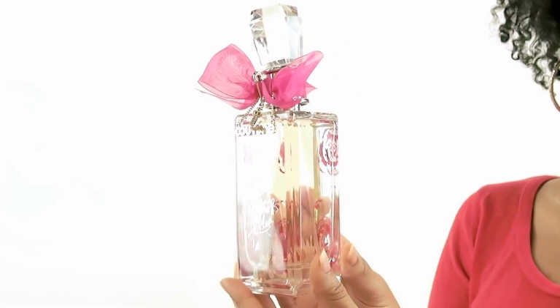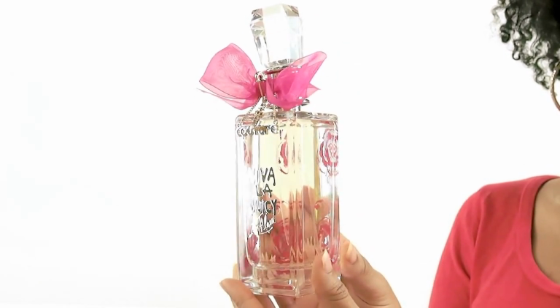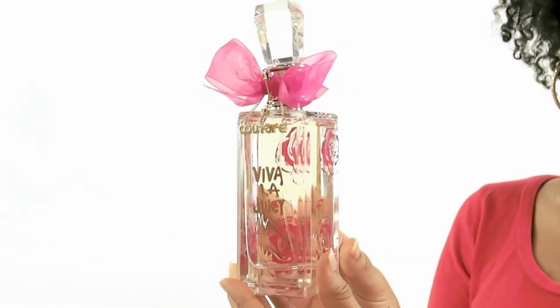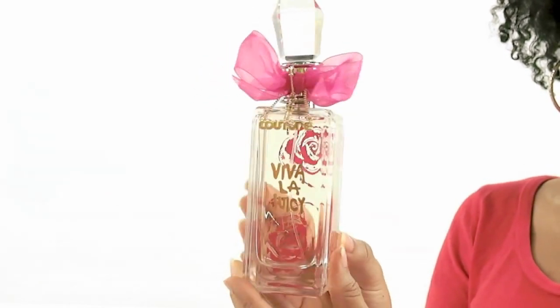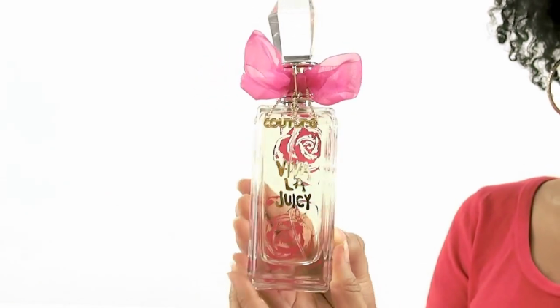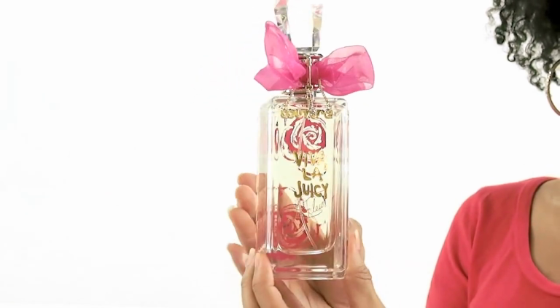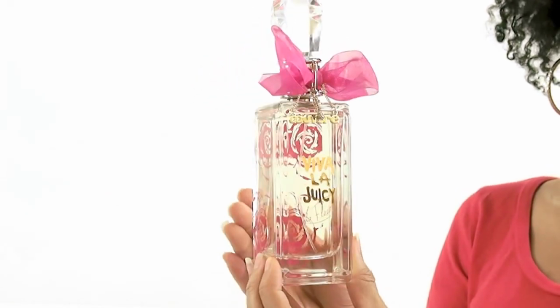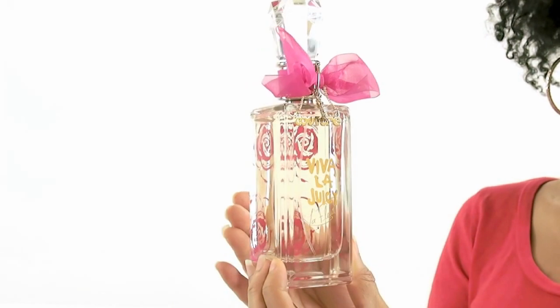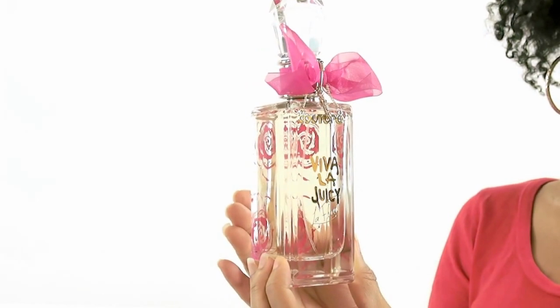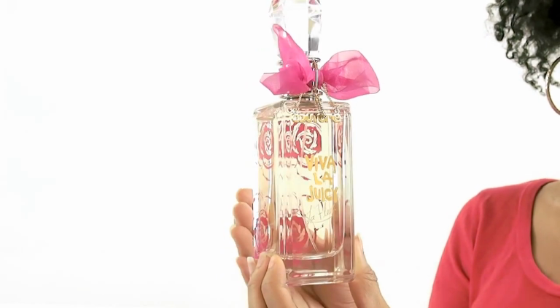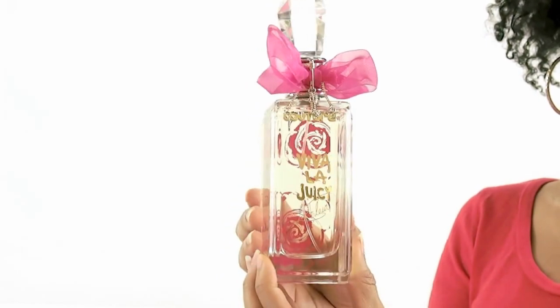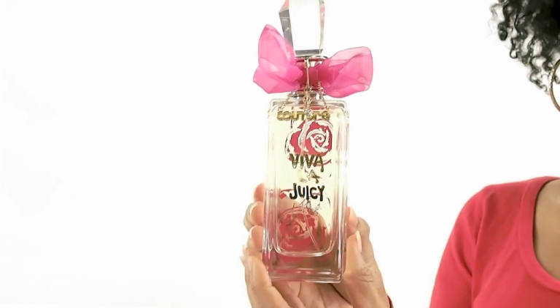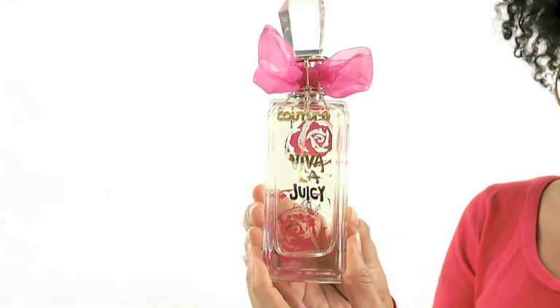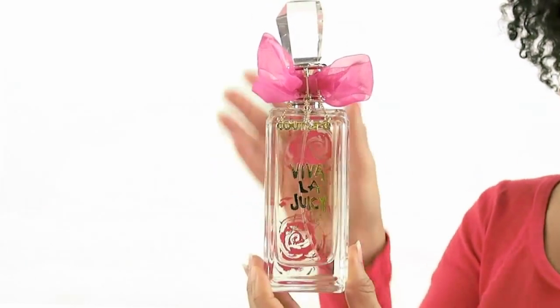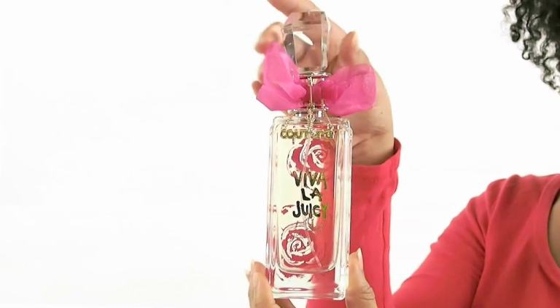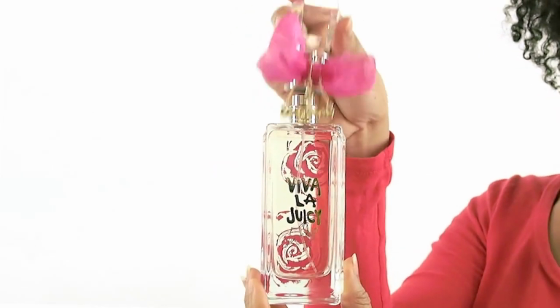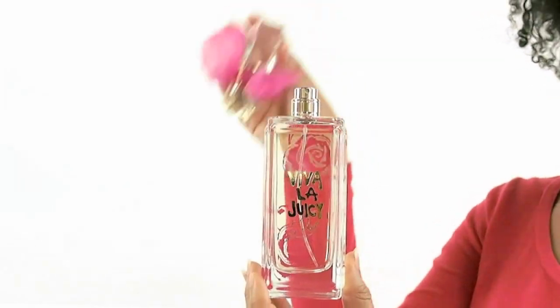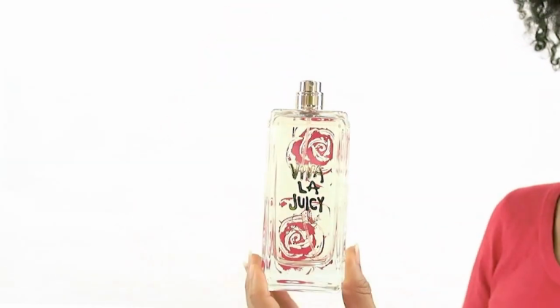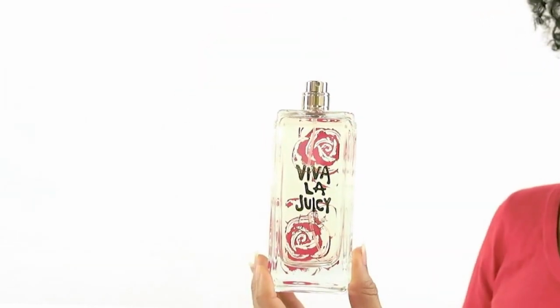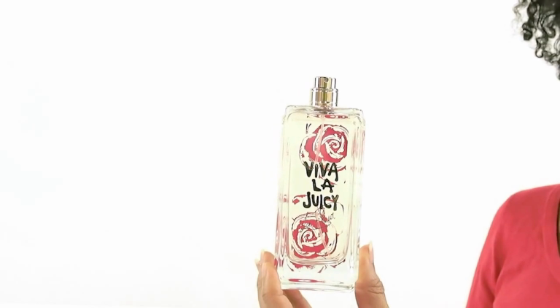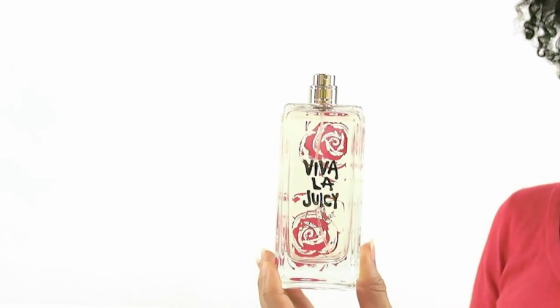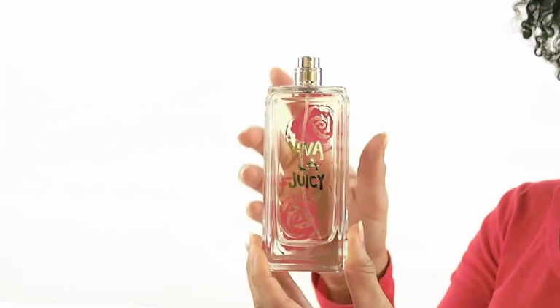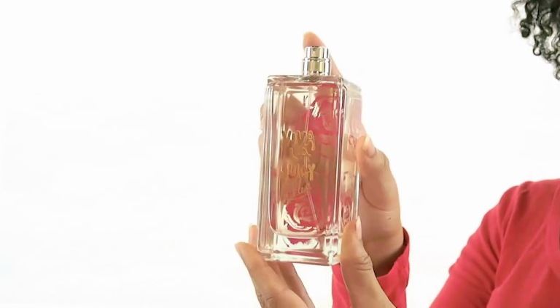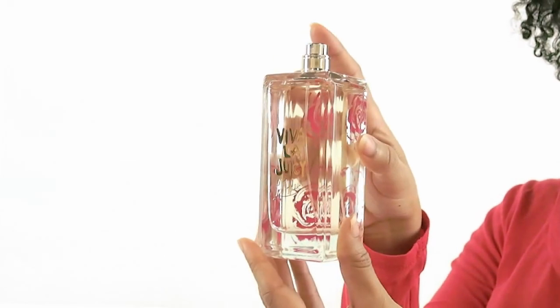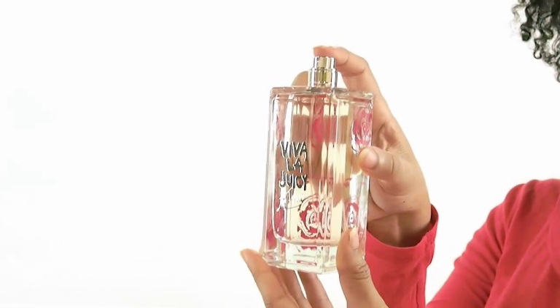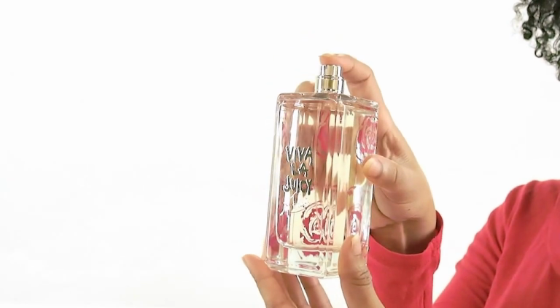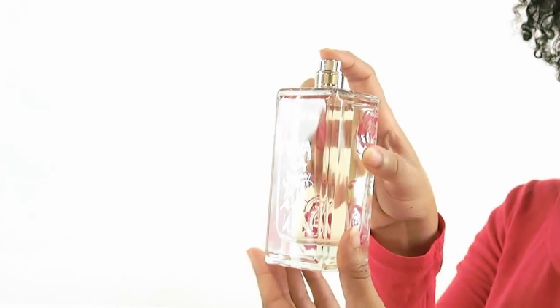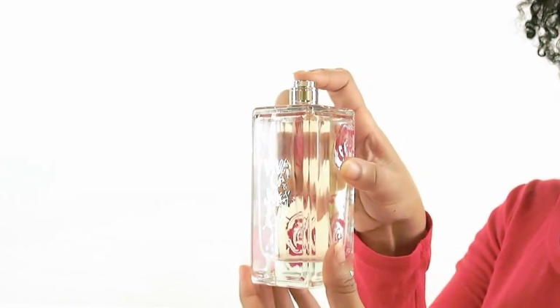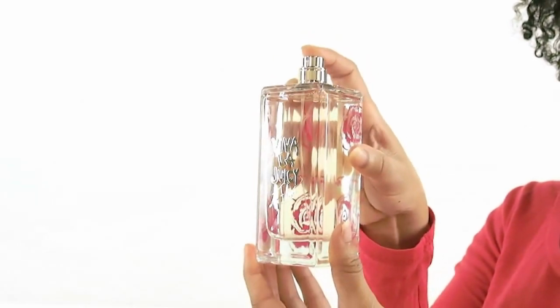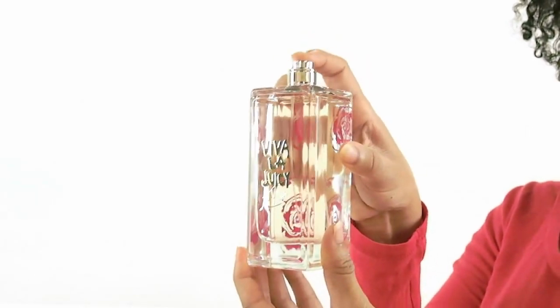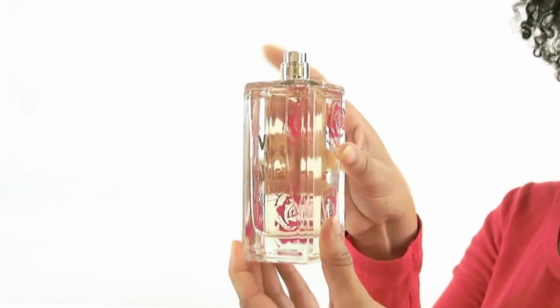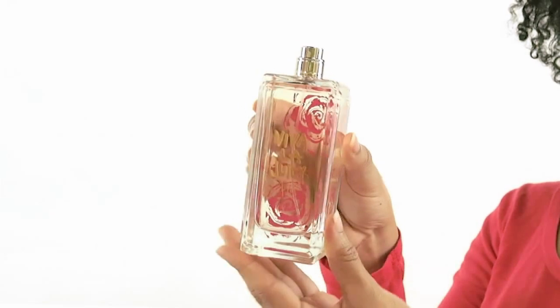amber, vanilla, sandalwood, honeysuckle, wild berries and mandarin. You can wear this perfume day or night and it's truly a must-have fragrance for every fashionista to have in their collection.